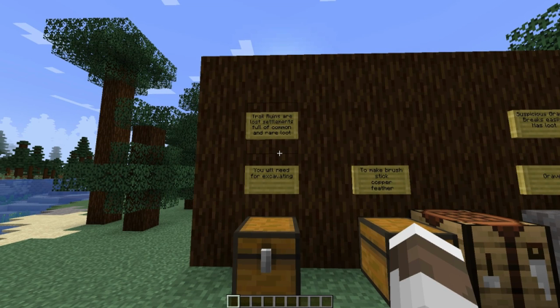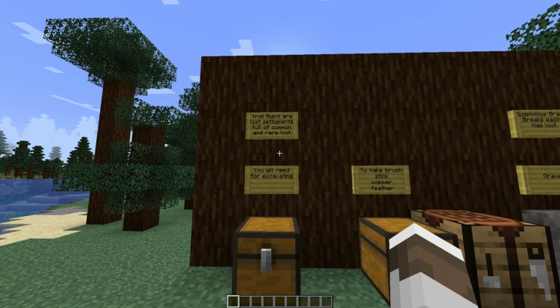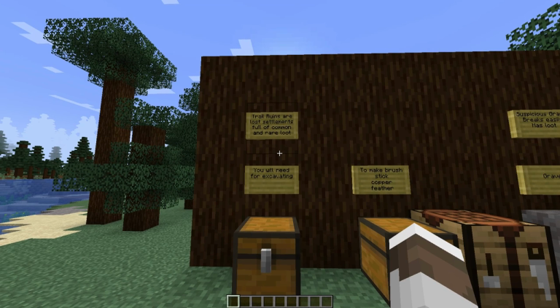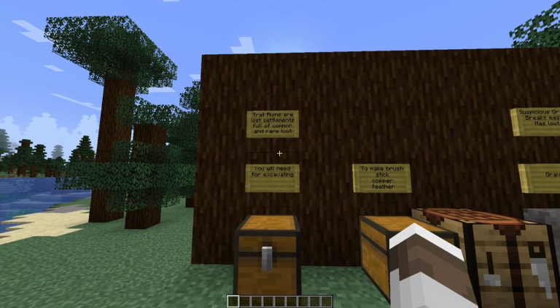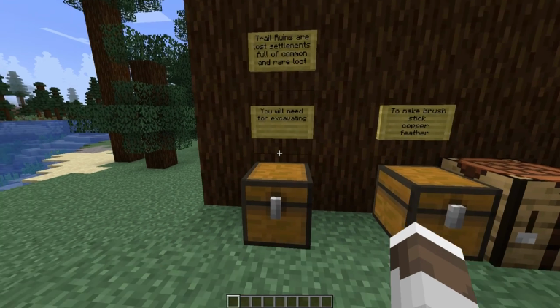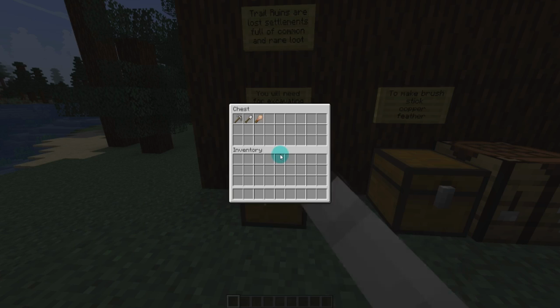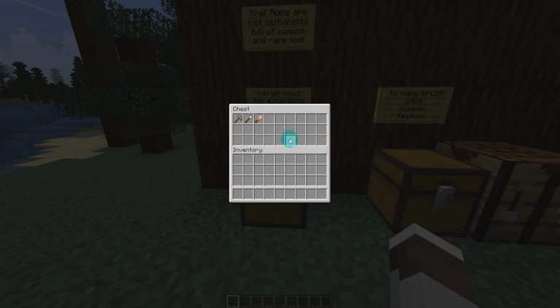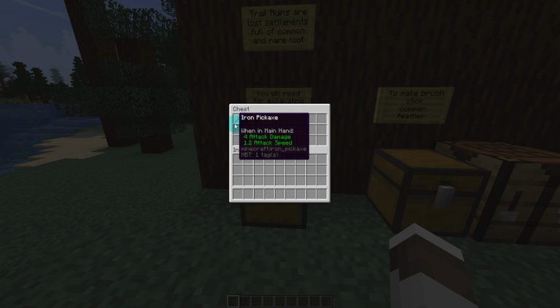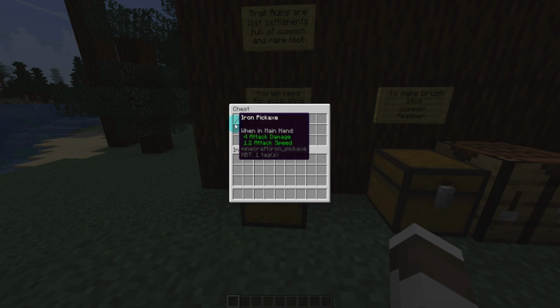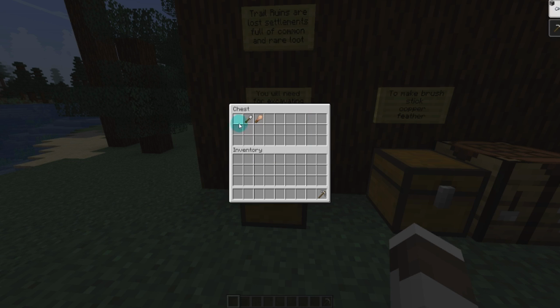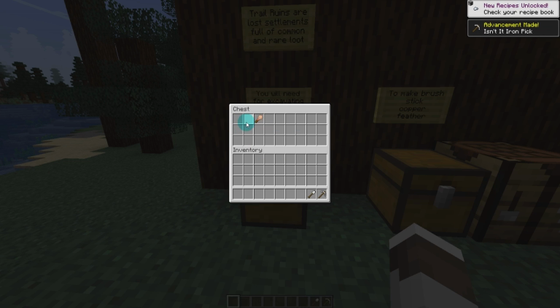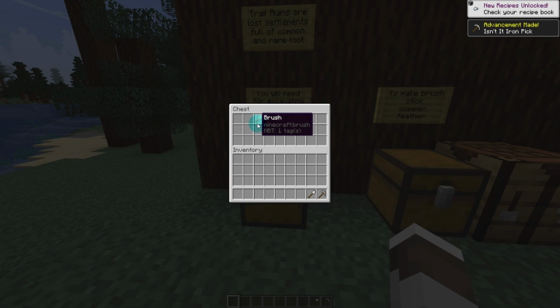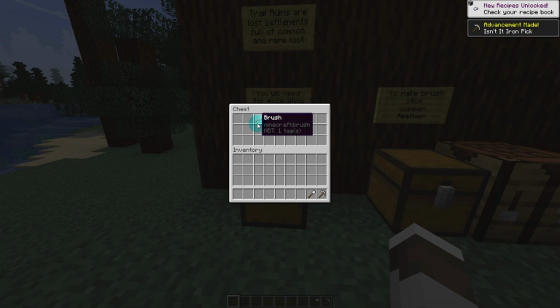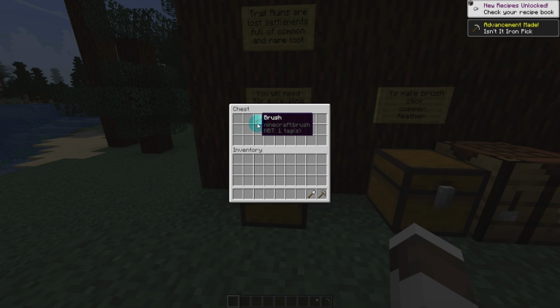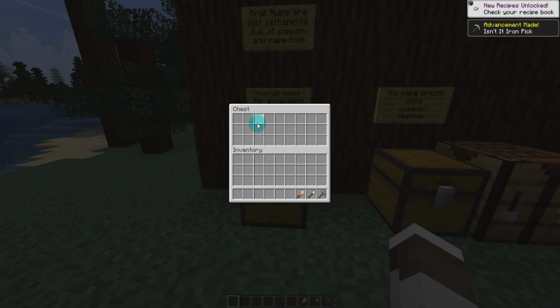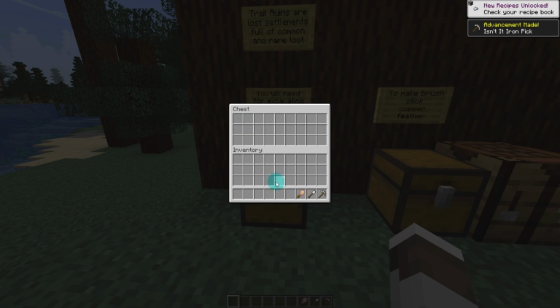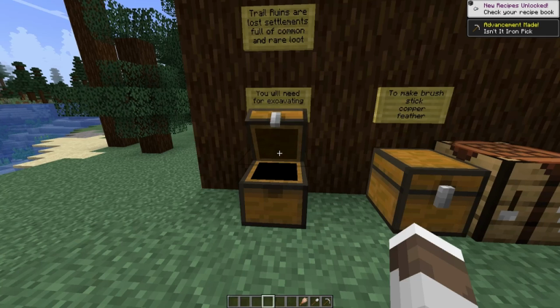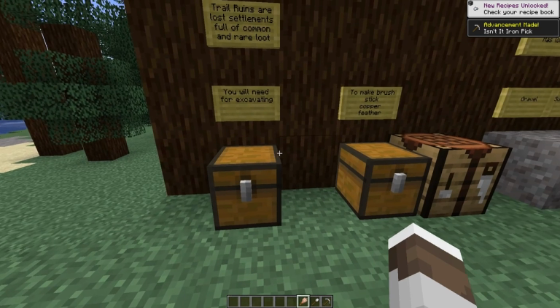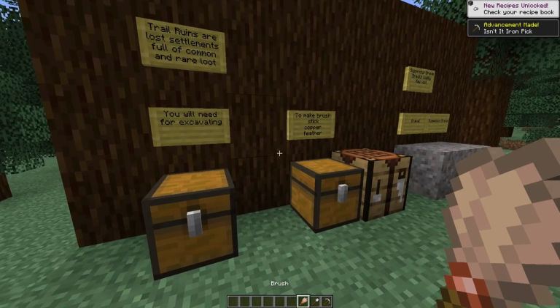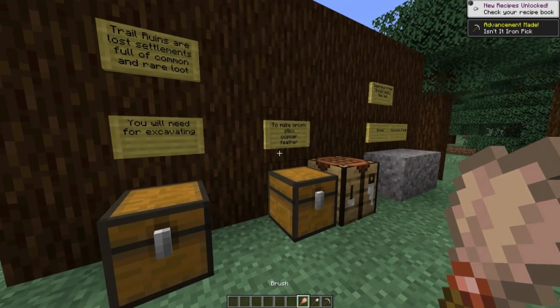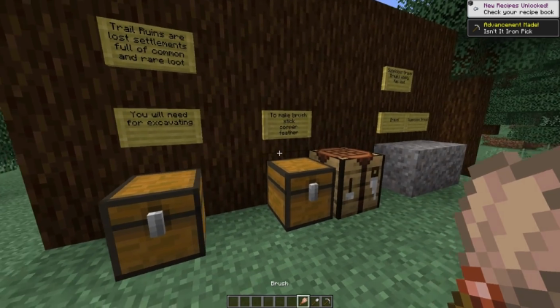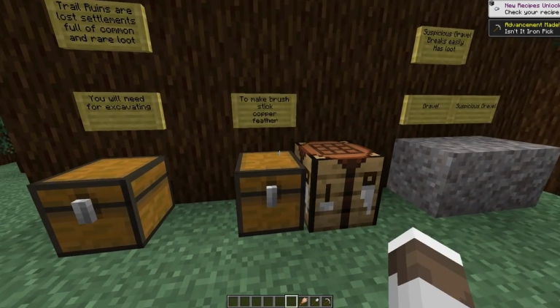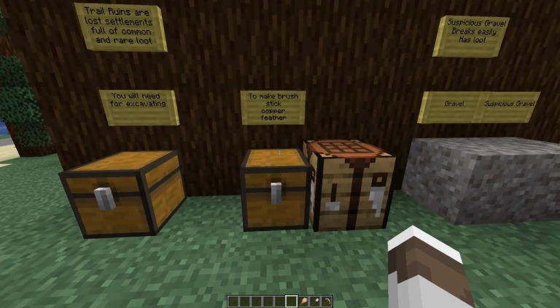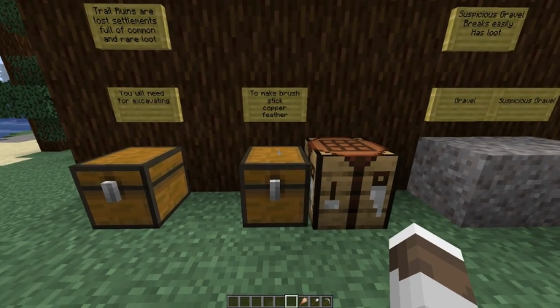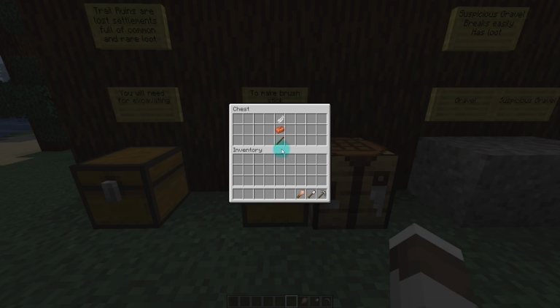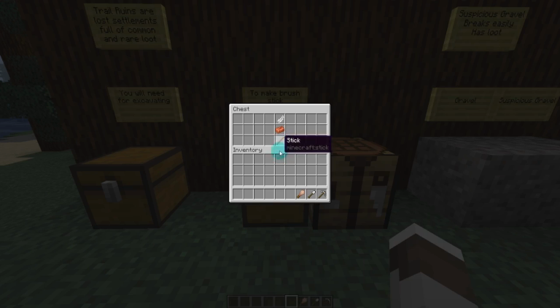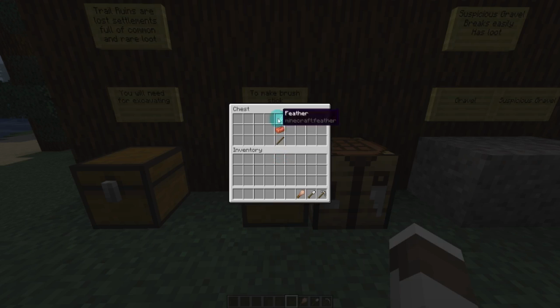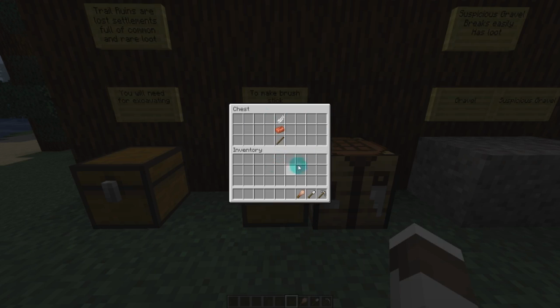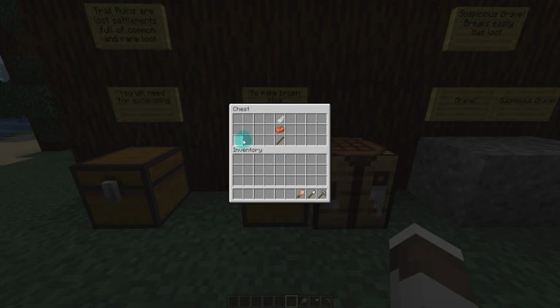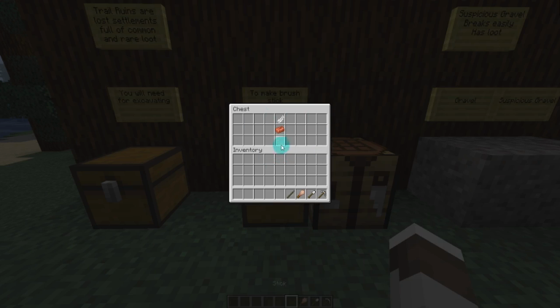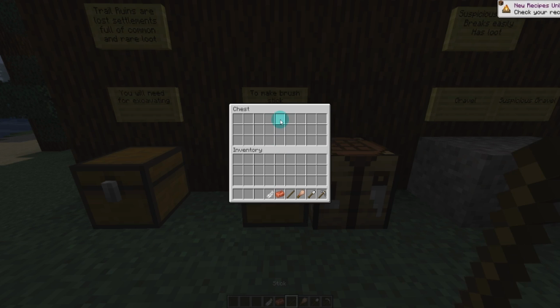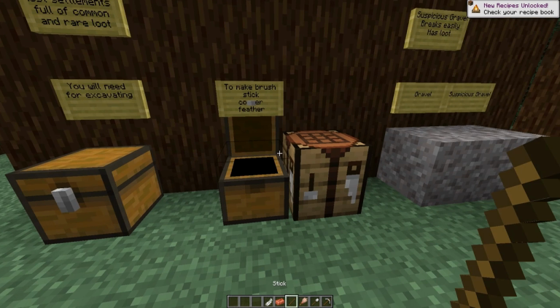Now, you need to excavate them, and to do that you'll need some pickaxes and shovels, and a brush. The brush is a new tool, and to craft it you need a stick, copper, and a feather in a shape like this on the crafting table.